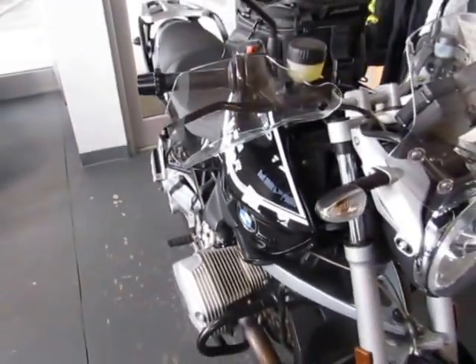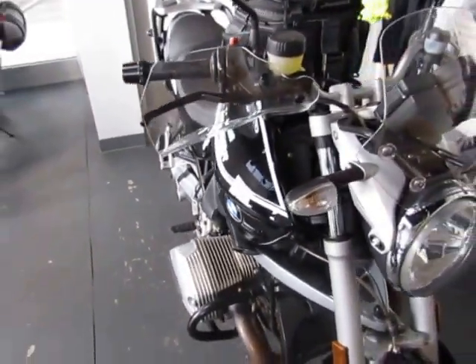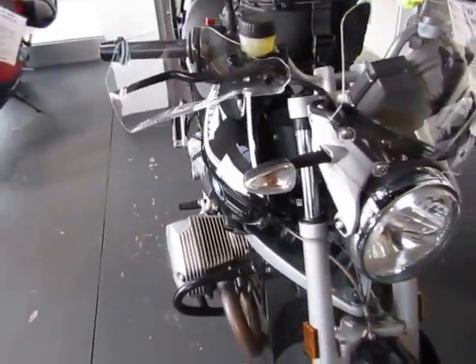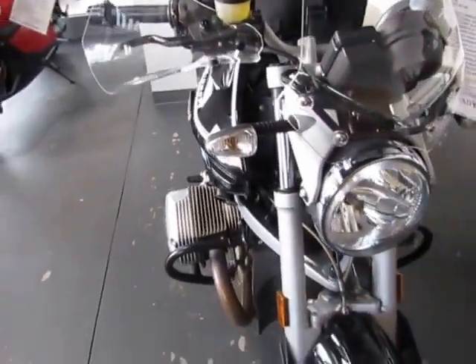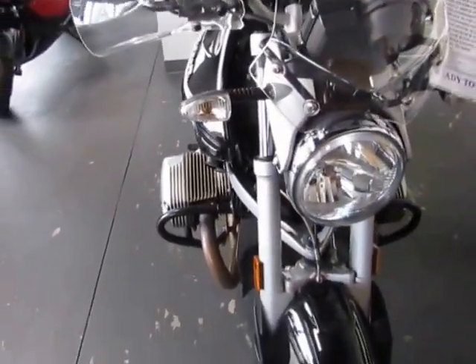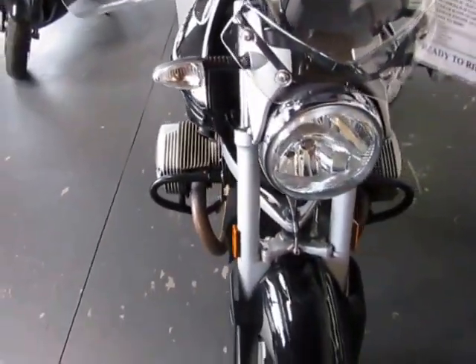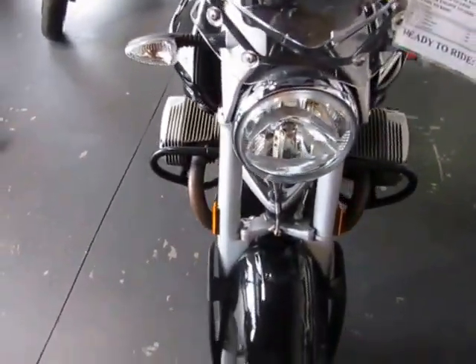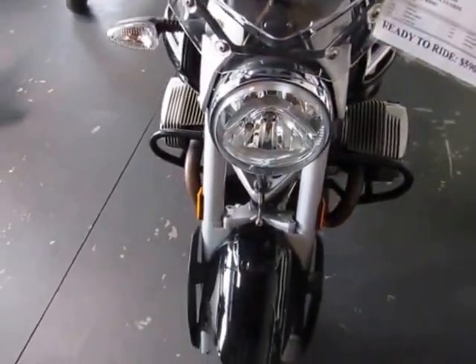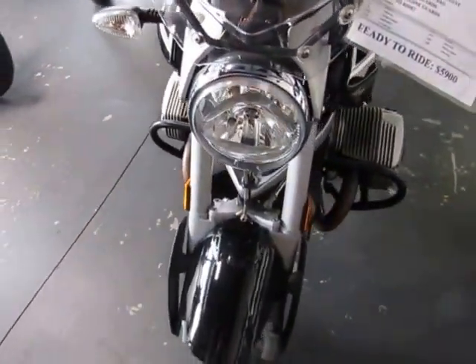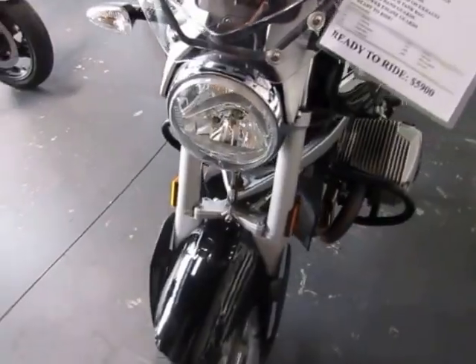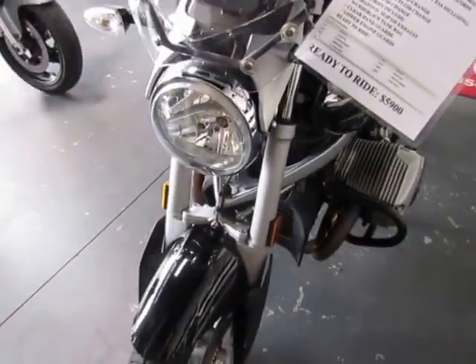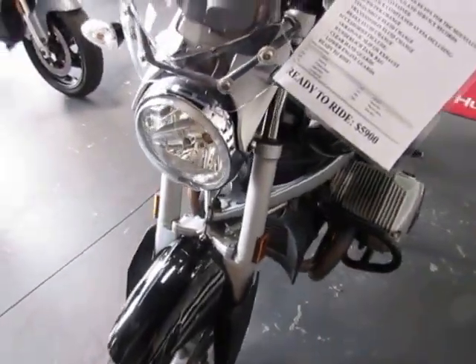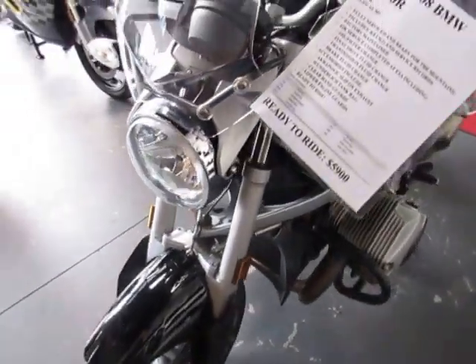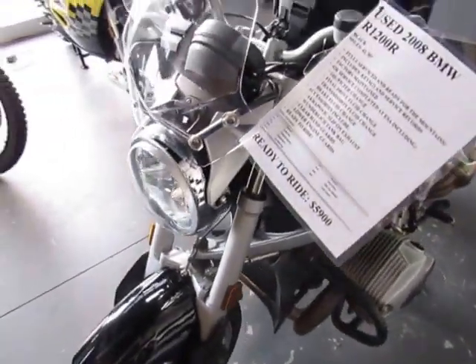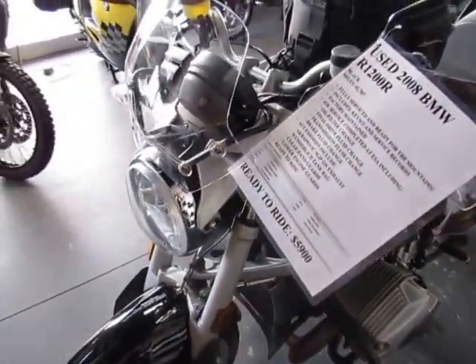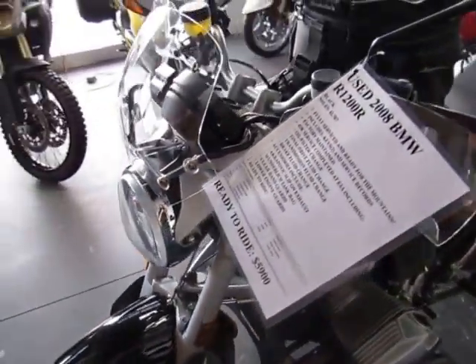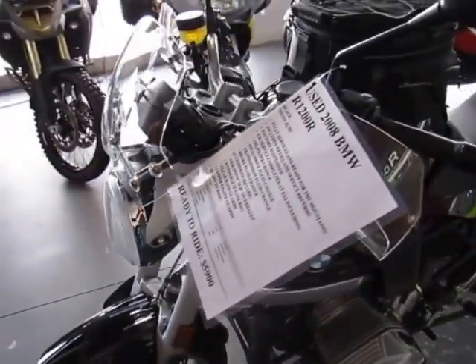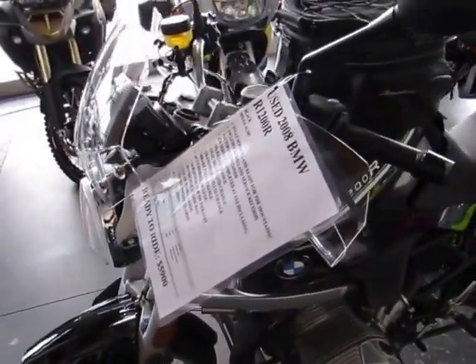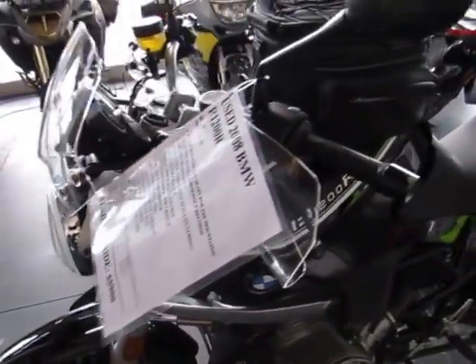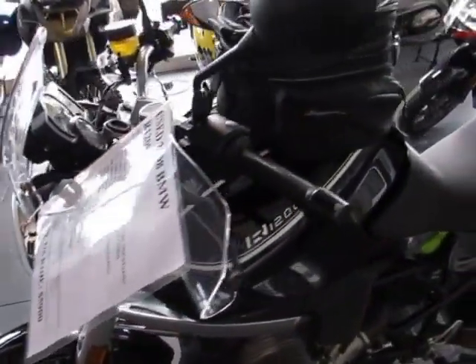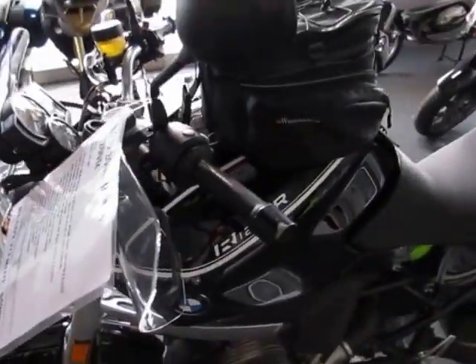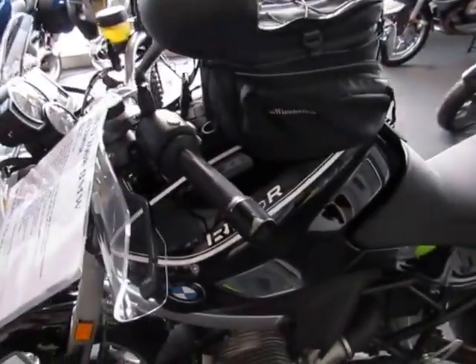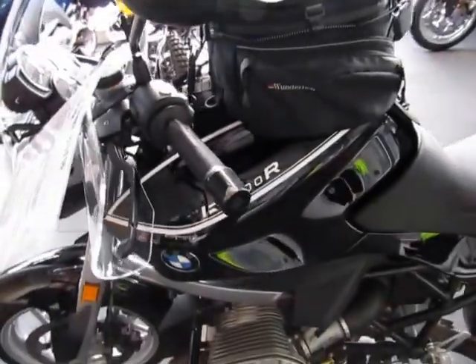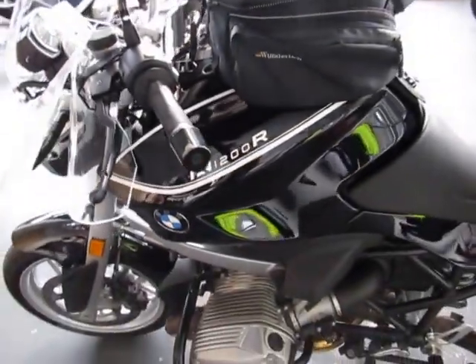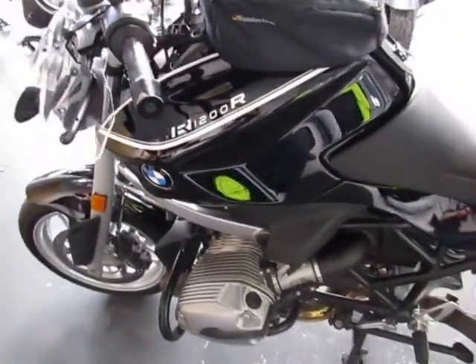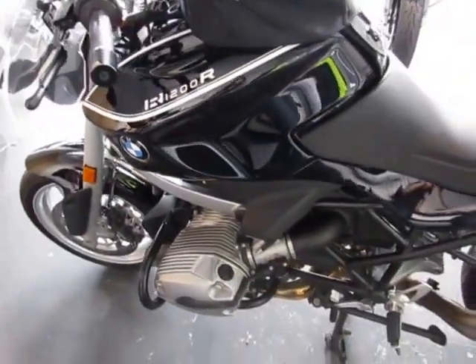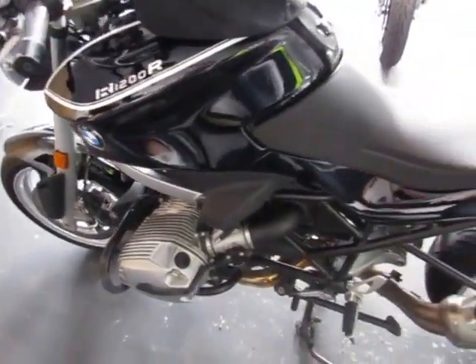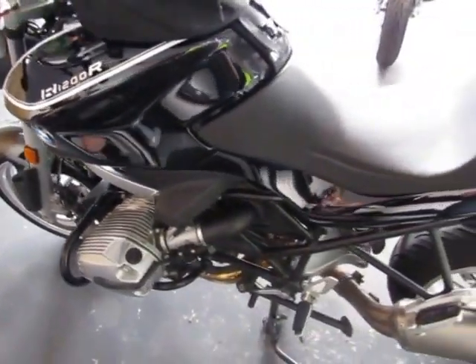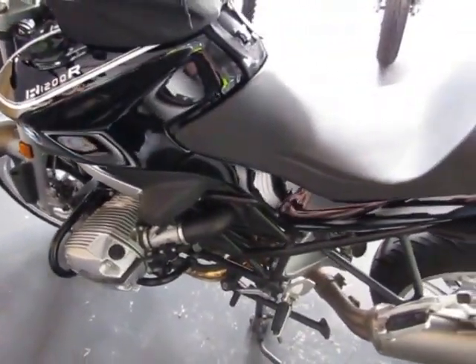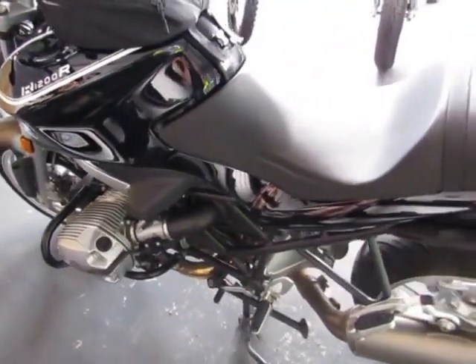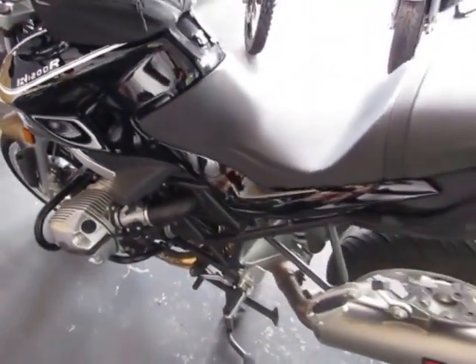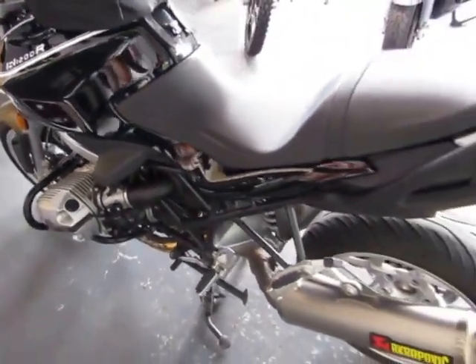It has lots of aftermarket accessories, which do include crash bars, clear hand guards, sport windshield, Wunderlich, a really nice tank bag, and the slip-on Akrapovic exhaust.